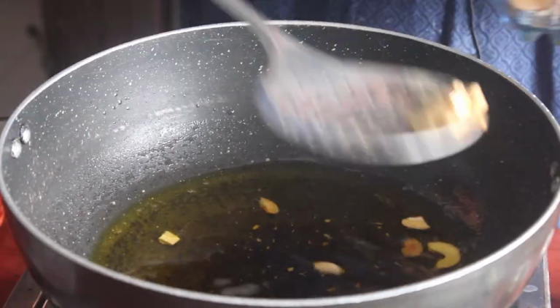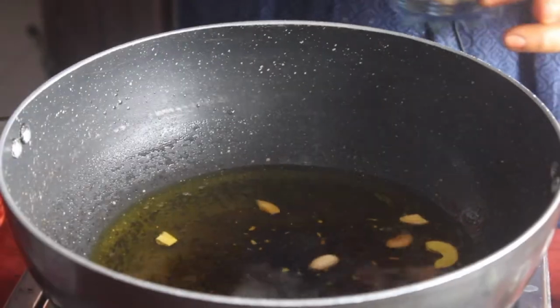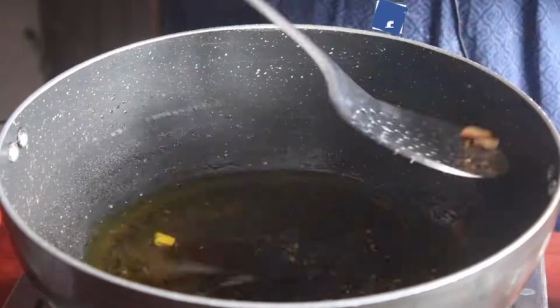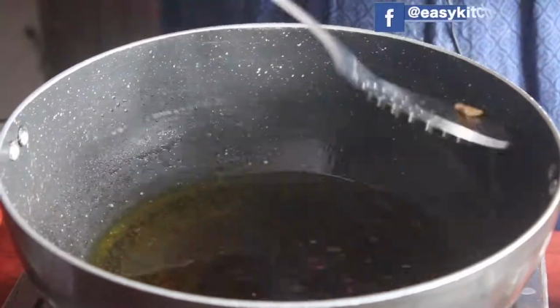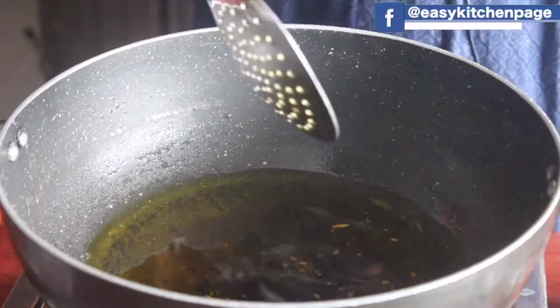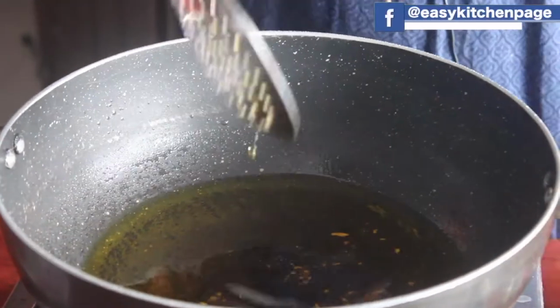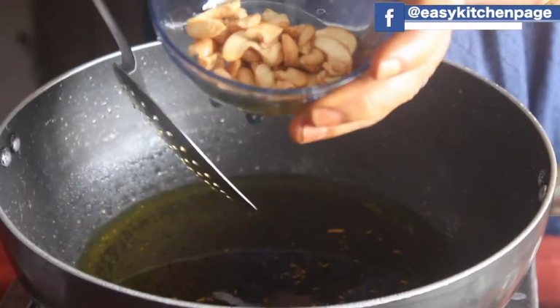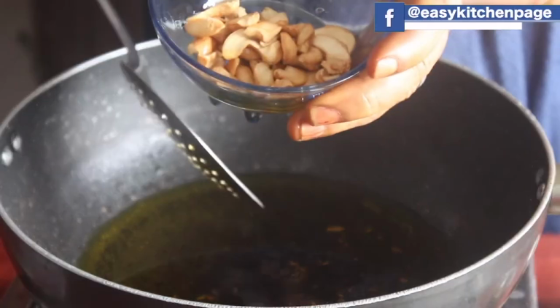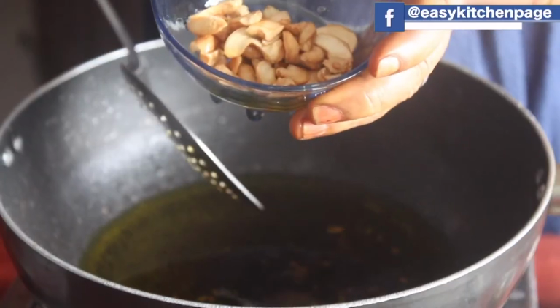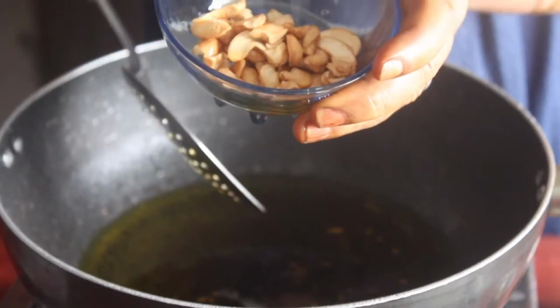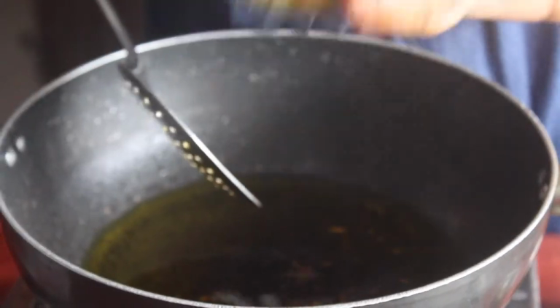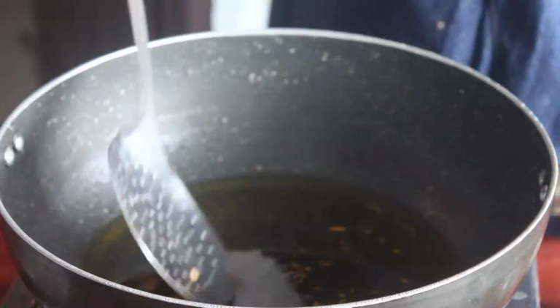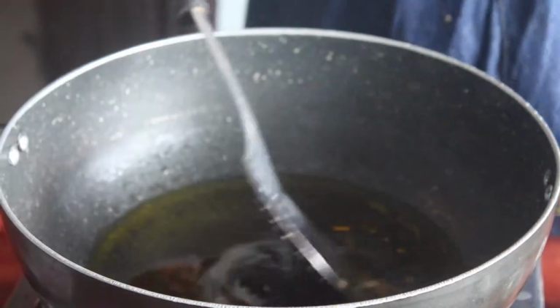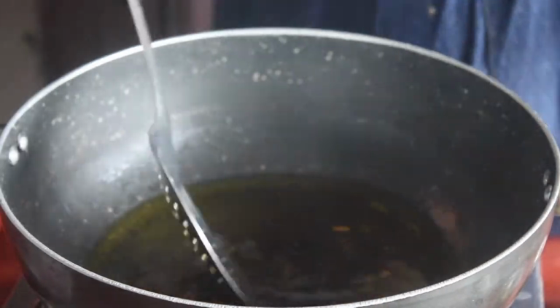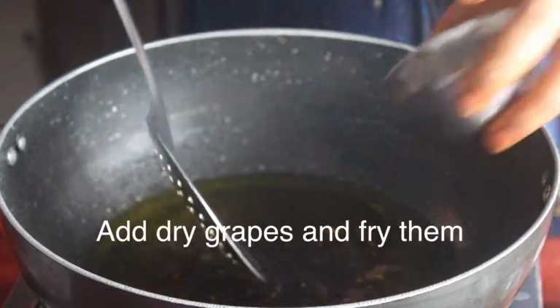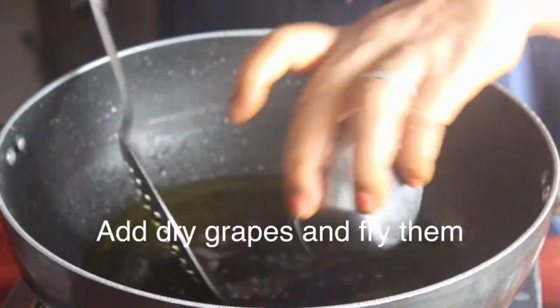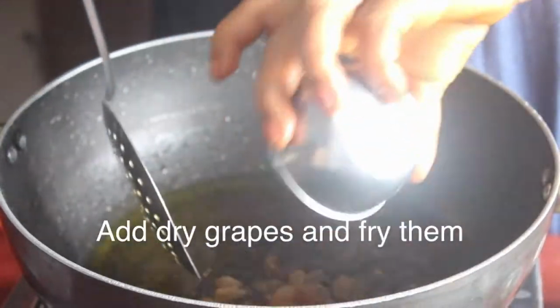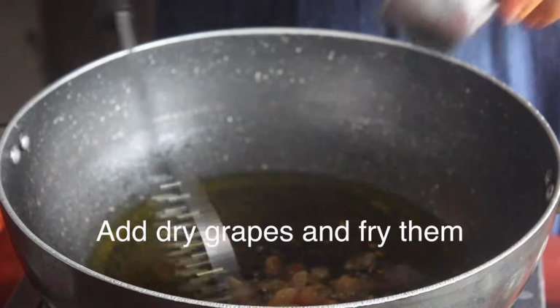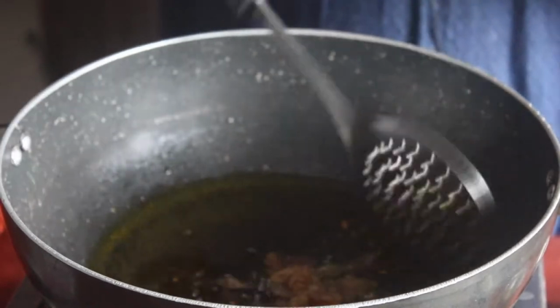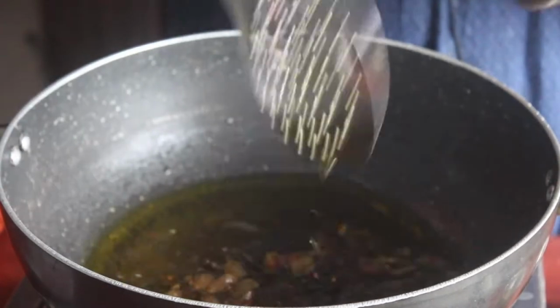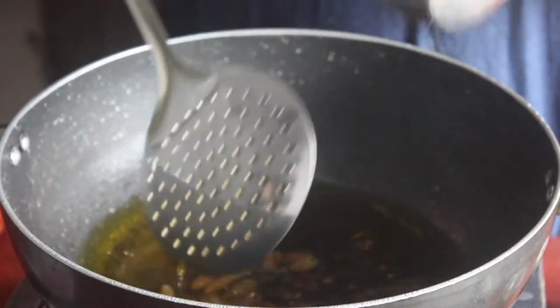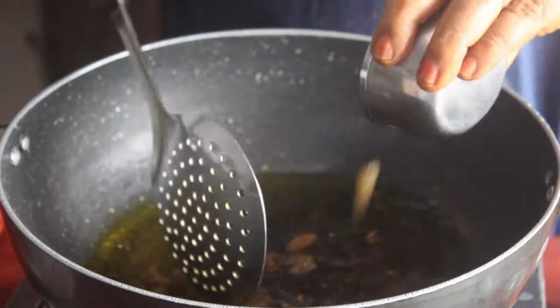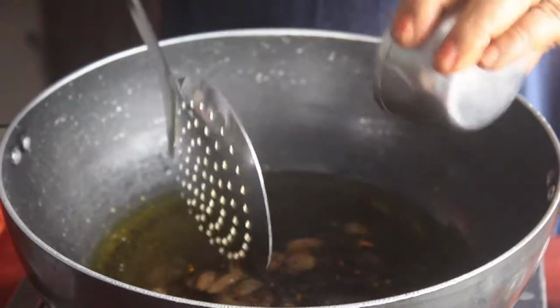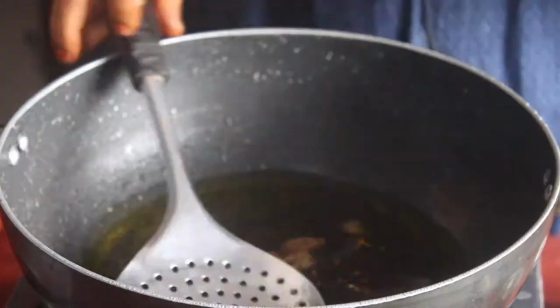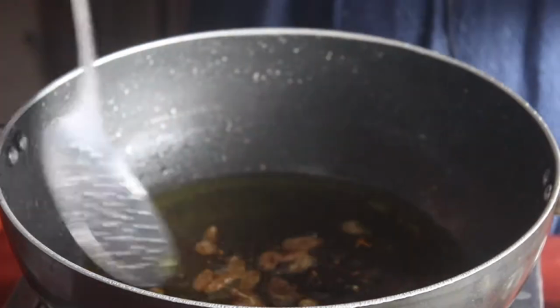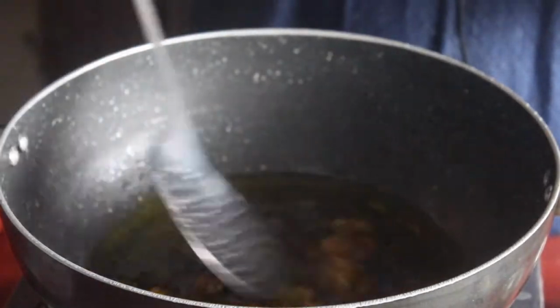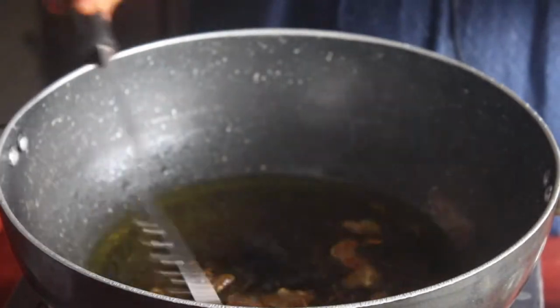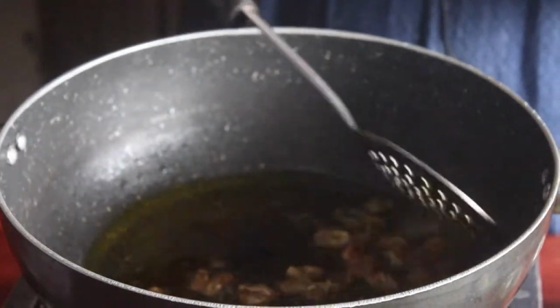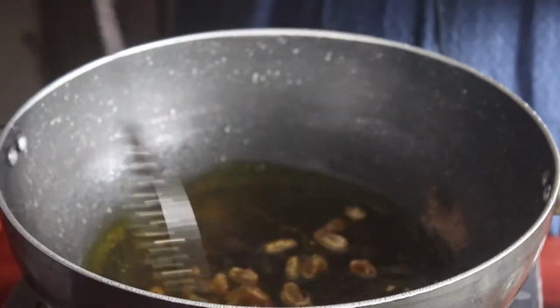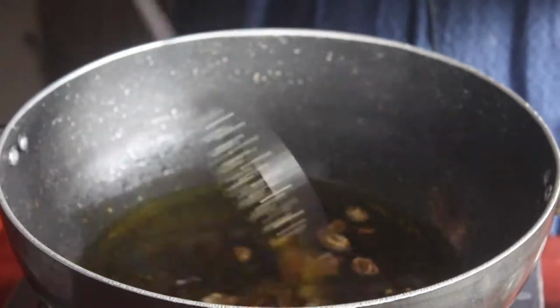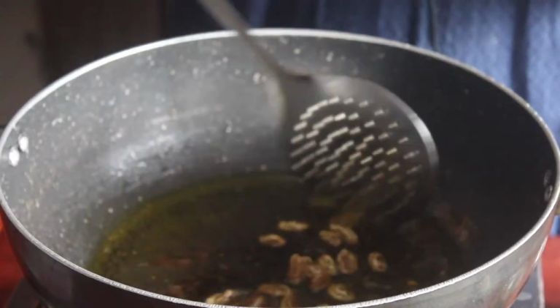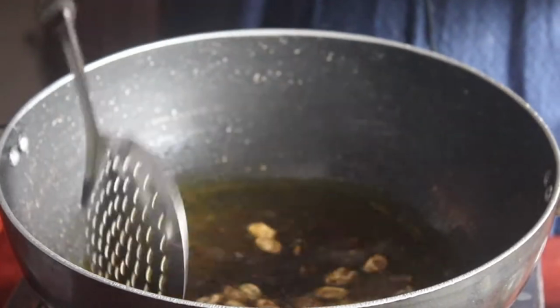Add 4 portions of kesari, 1 extra of Japanese pot, and 2 cups of red grapes.